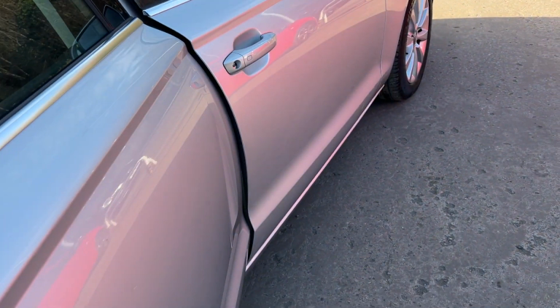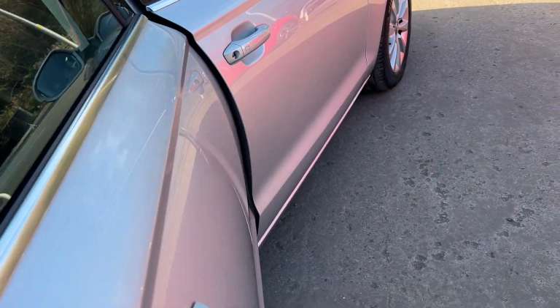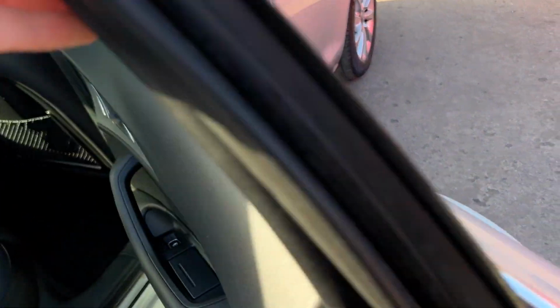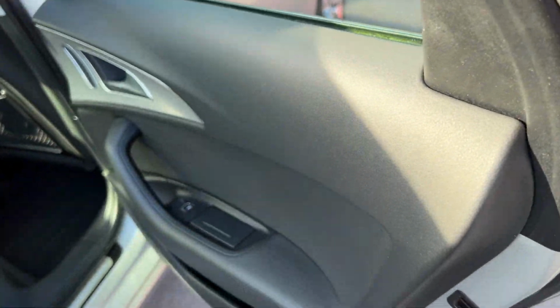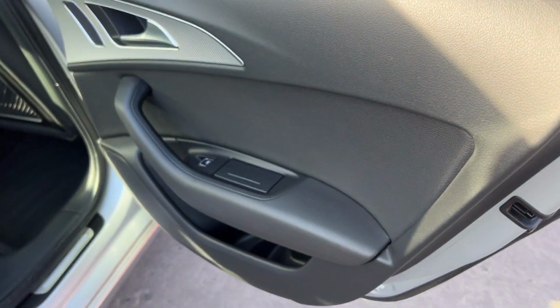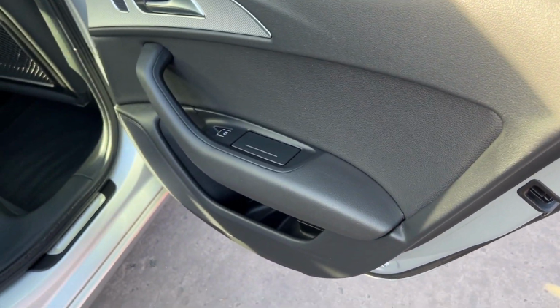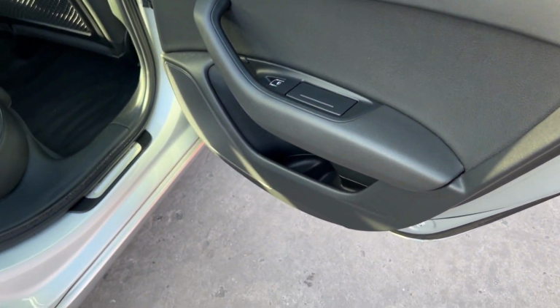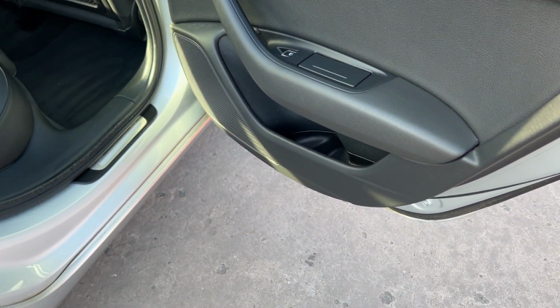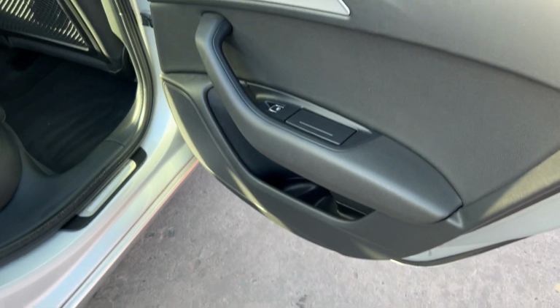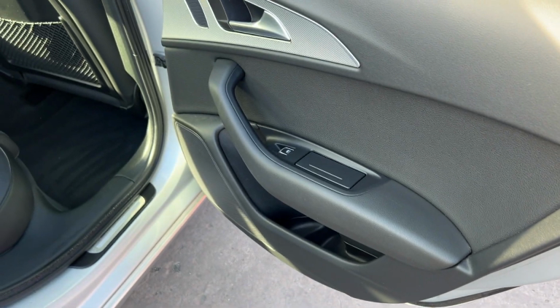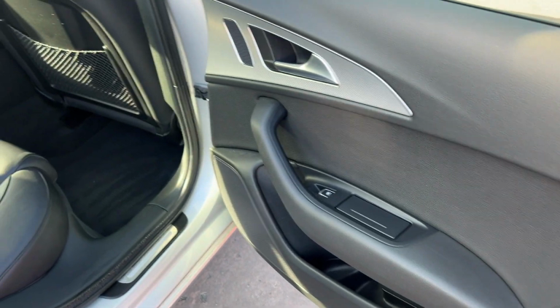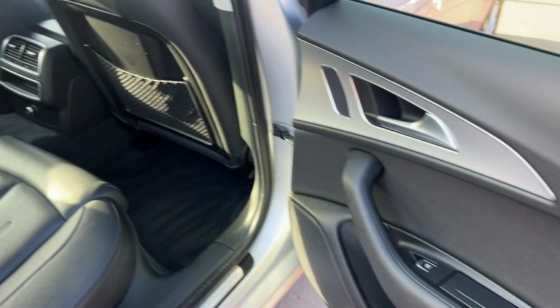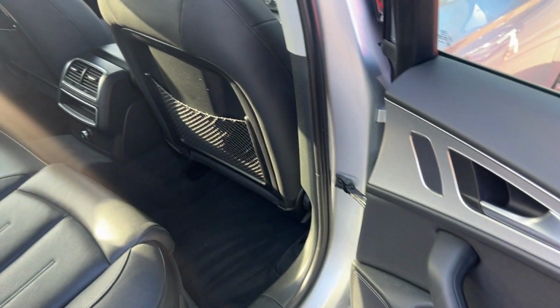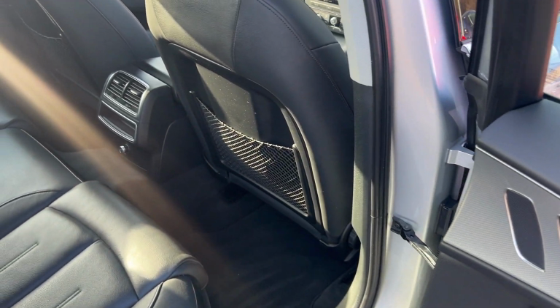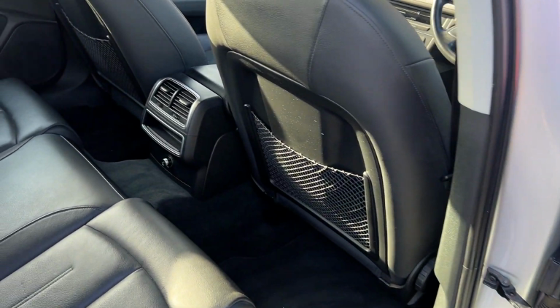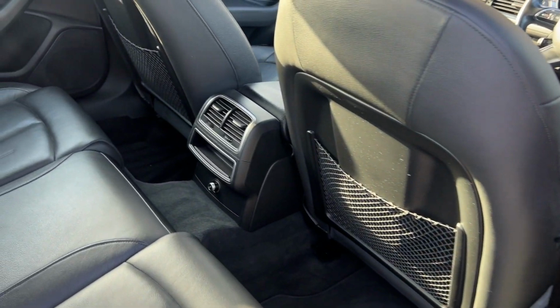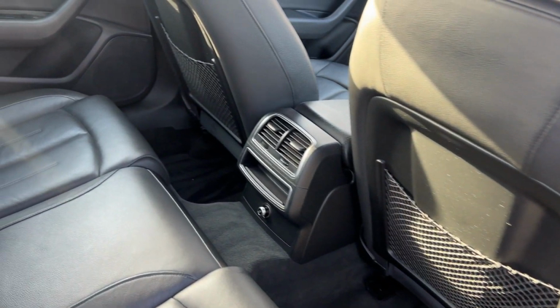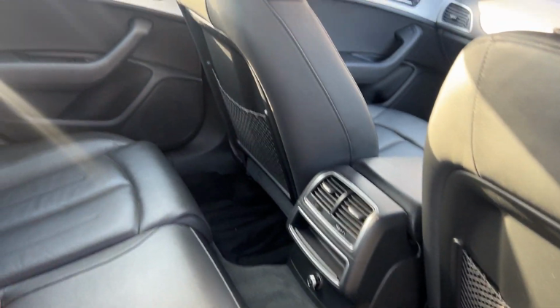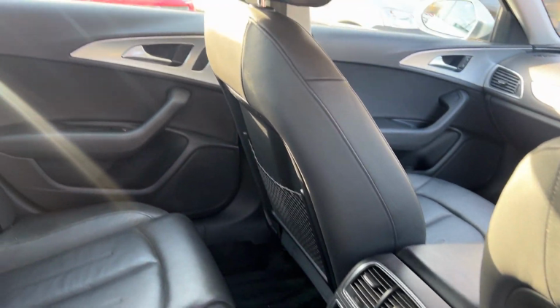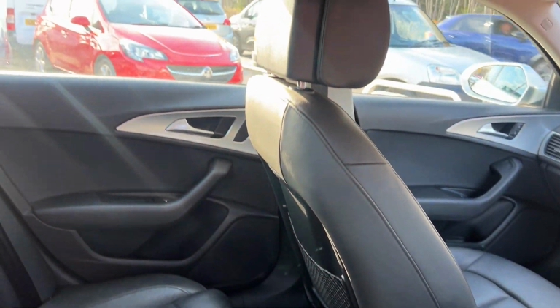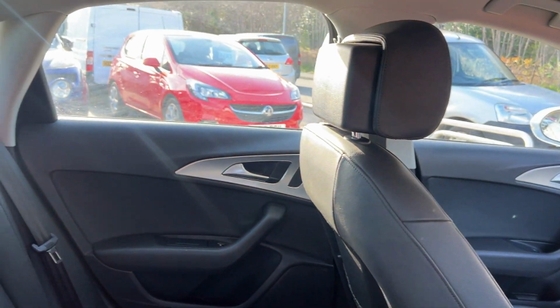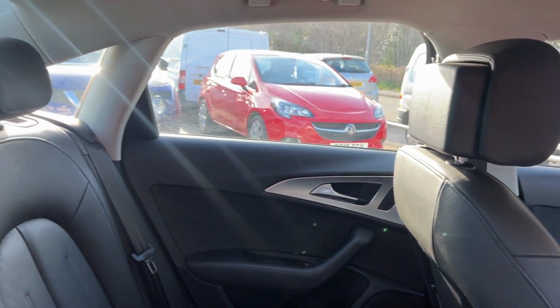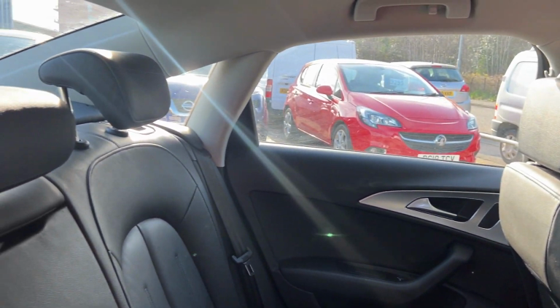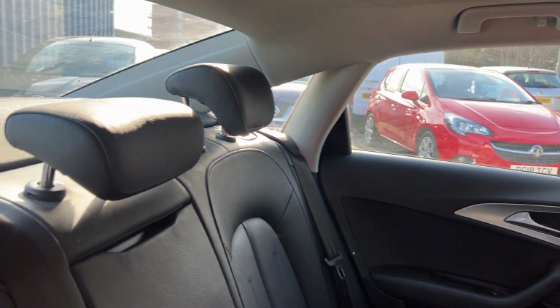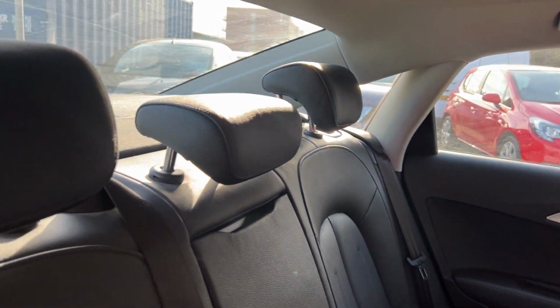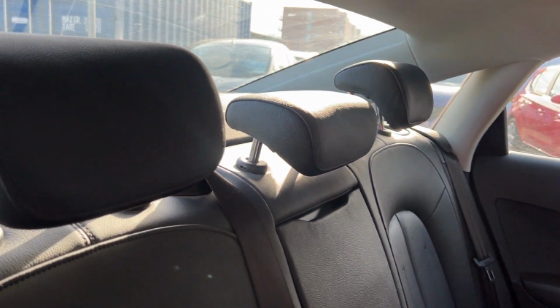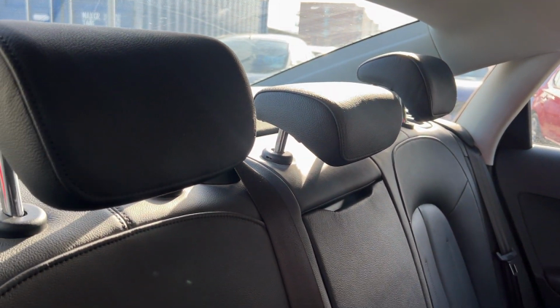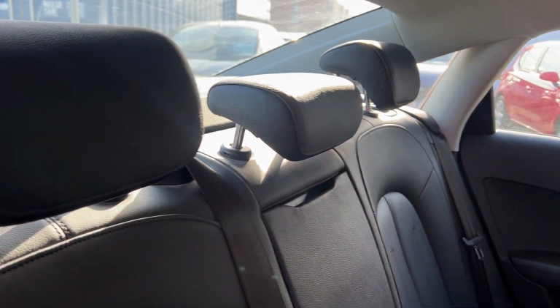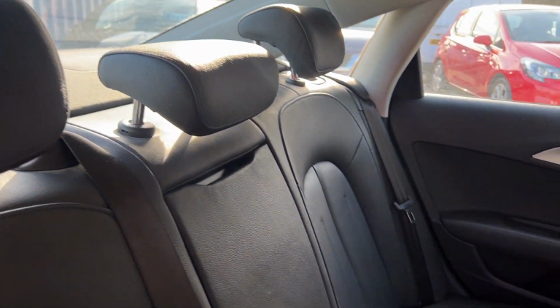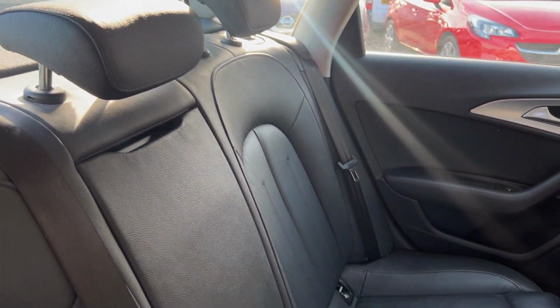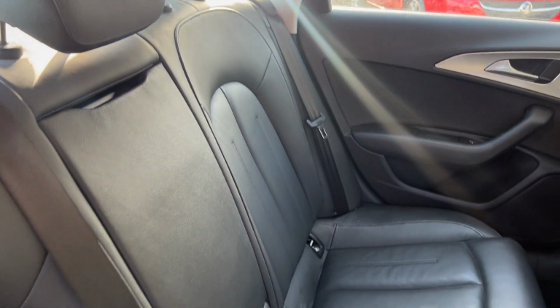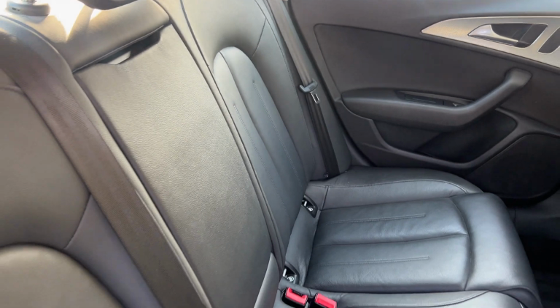At the rear of the car there are electric windows and three rear seats.